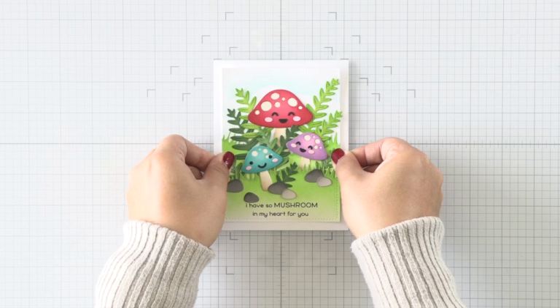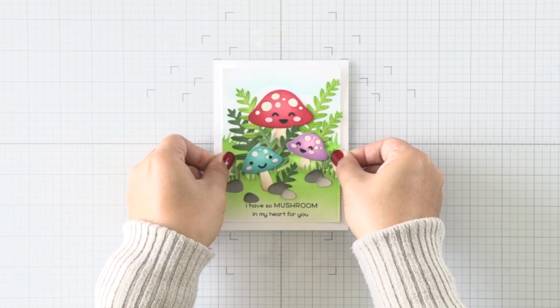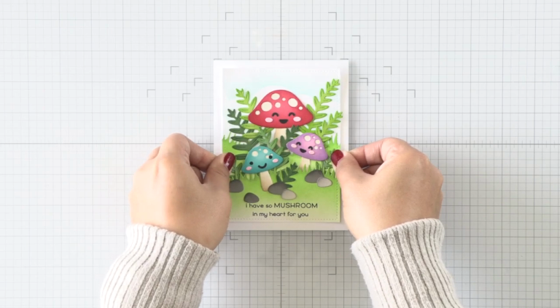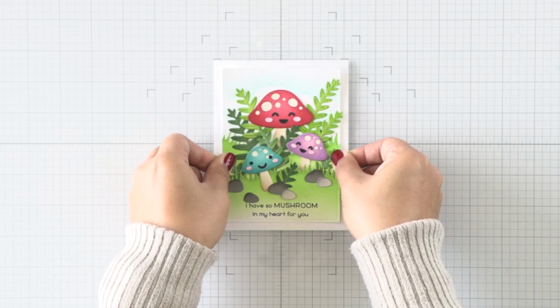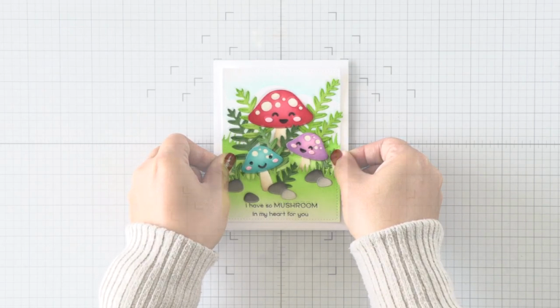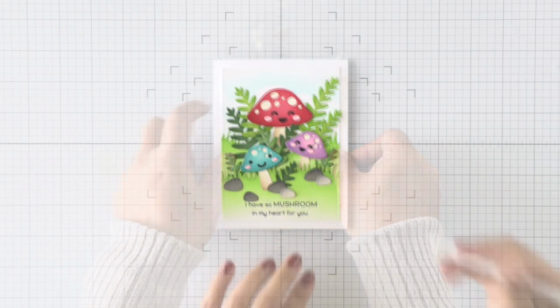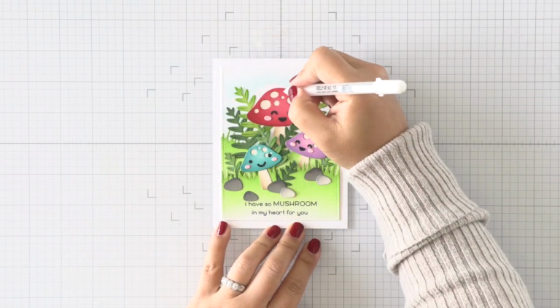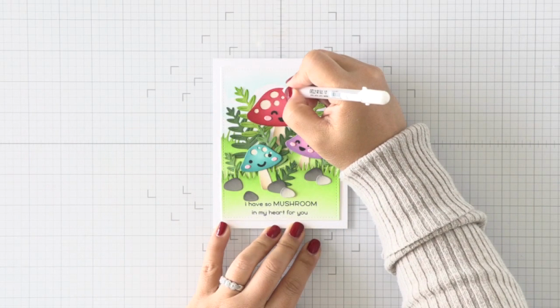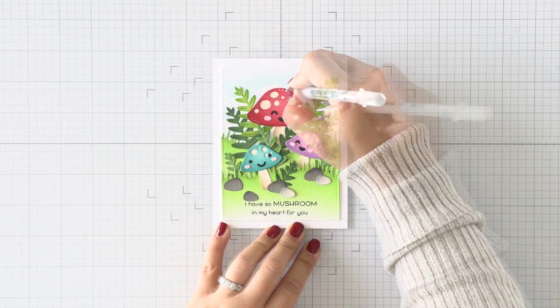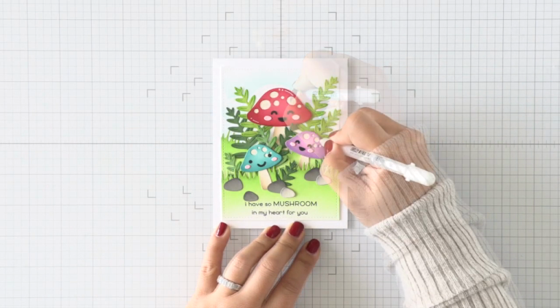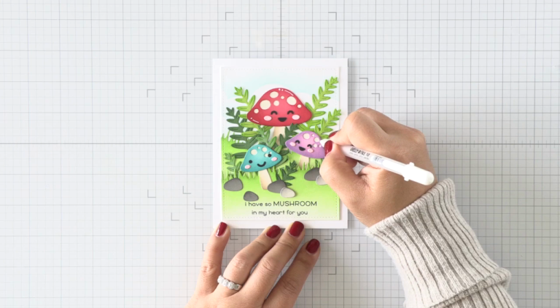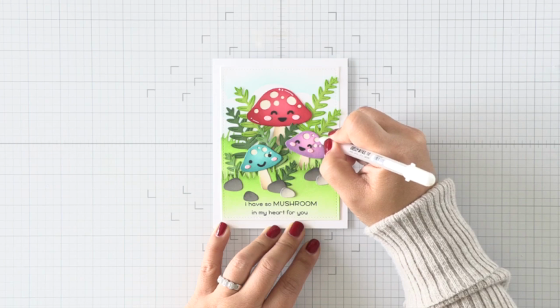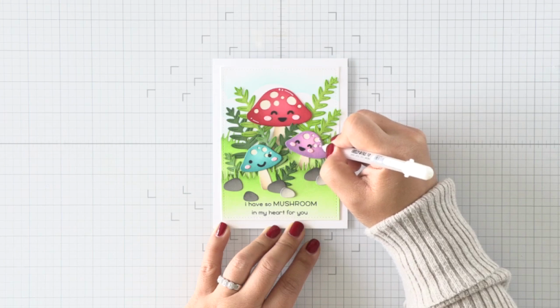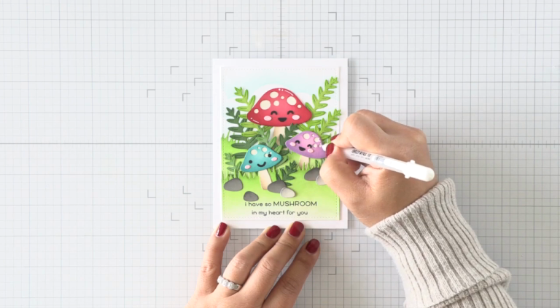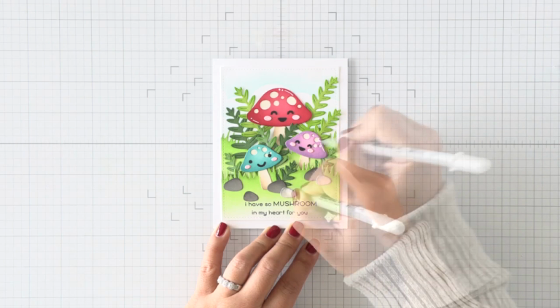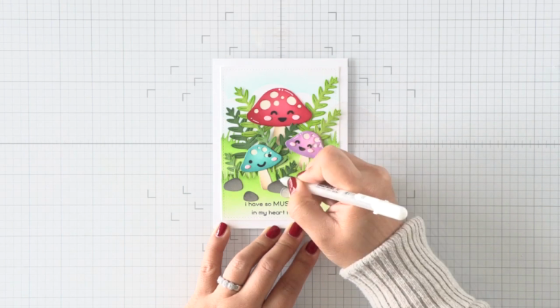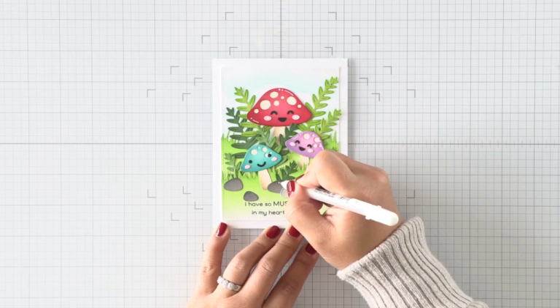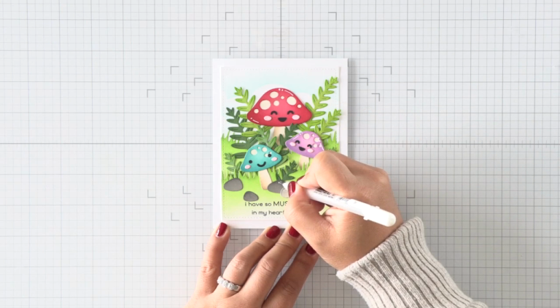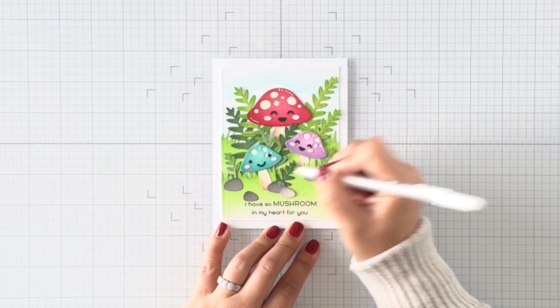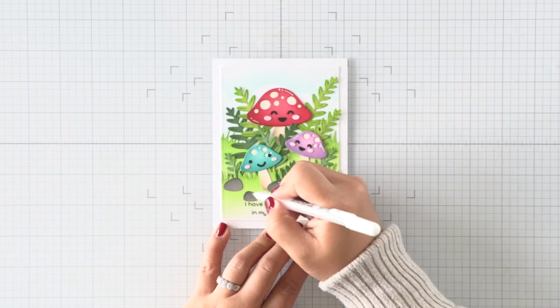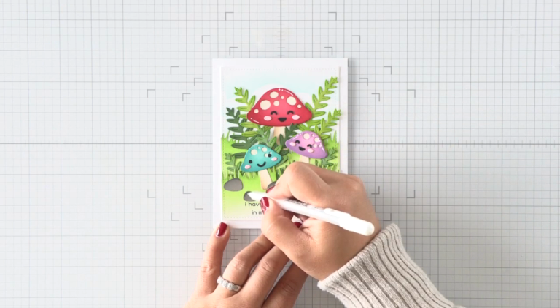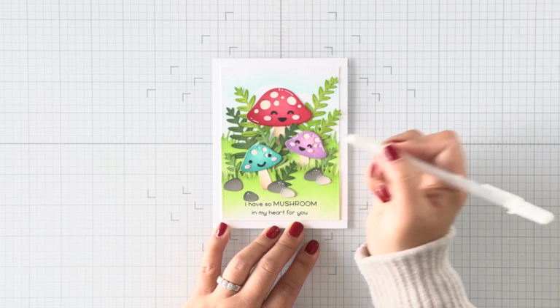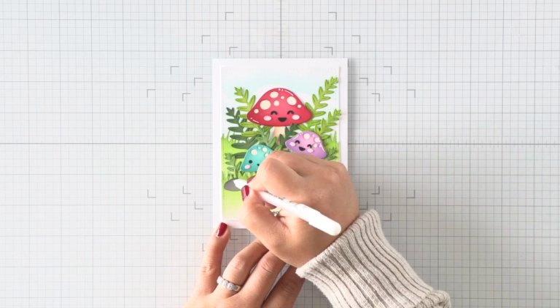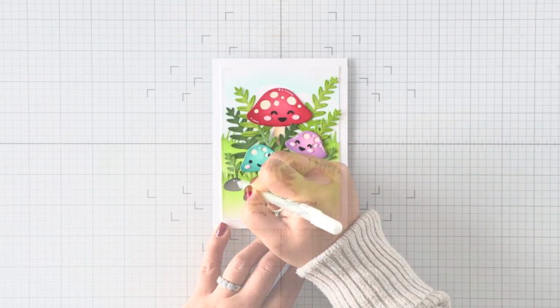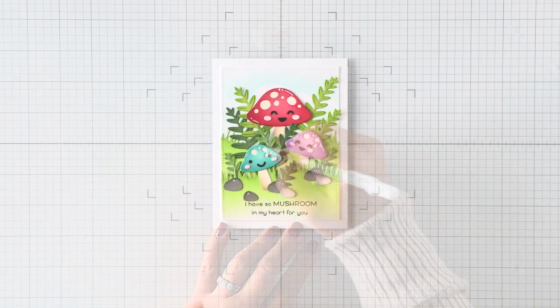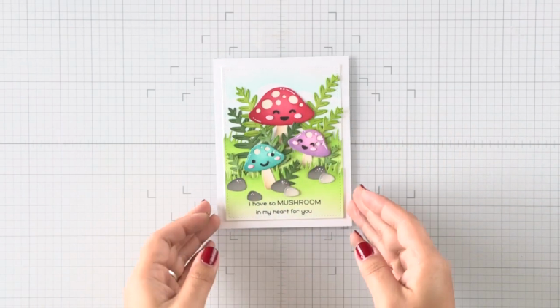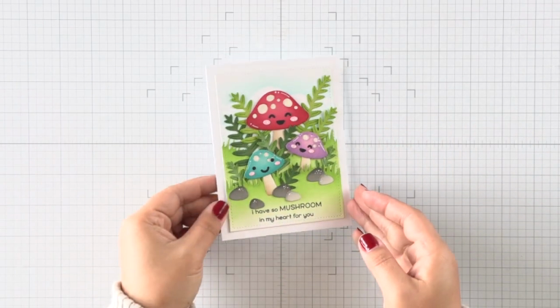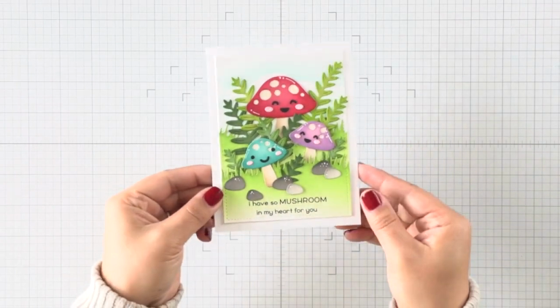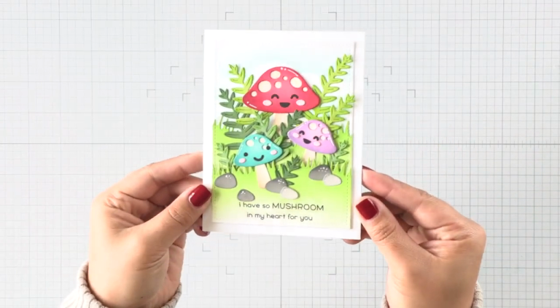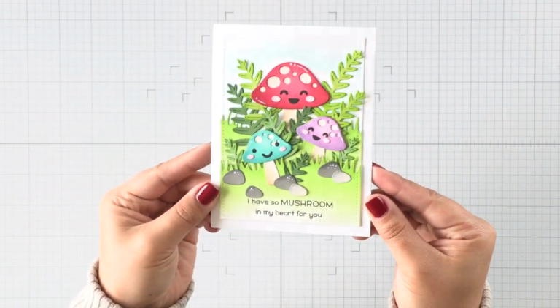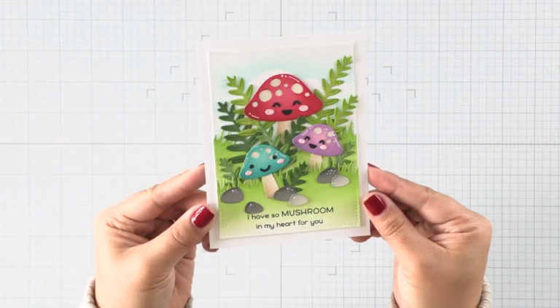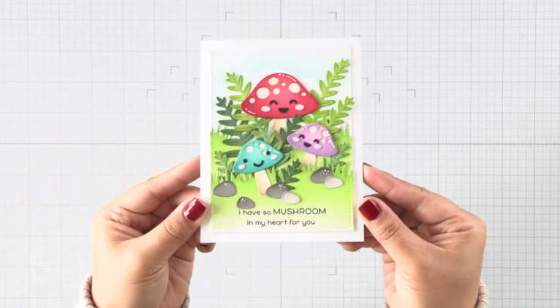To give my card a bit more interest, I'm going to go ahead and attach my card panel to a card base. Then I'm going to use my Sakura Gelly Roll Pen to add some gel highlights to all of my mushrooms and add some little dots for texture over my stones. And that finishes my happy mushroom card.